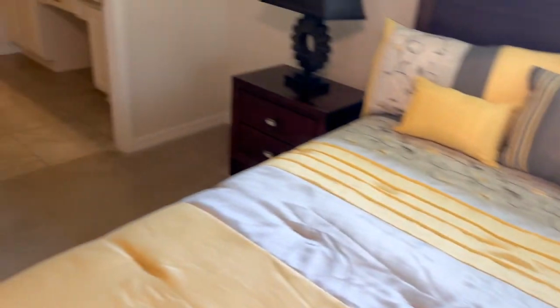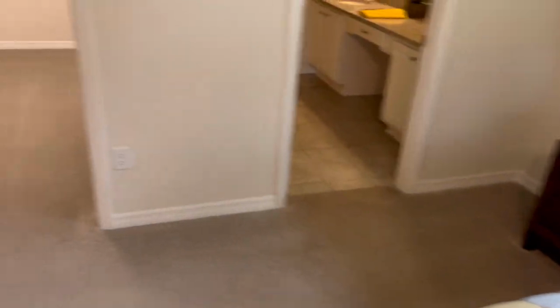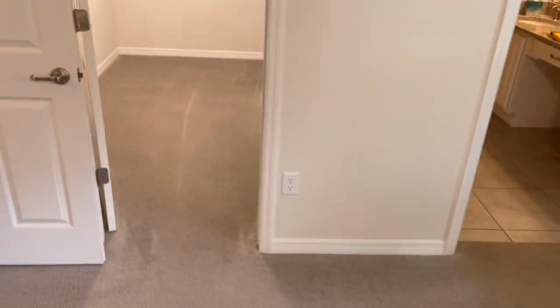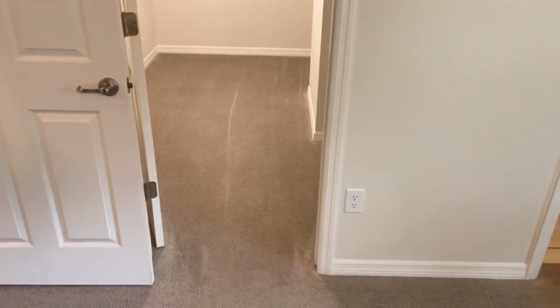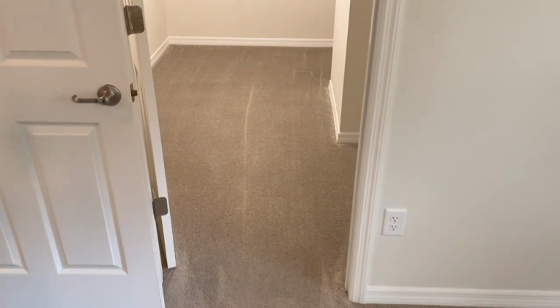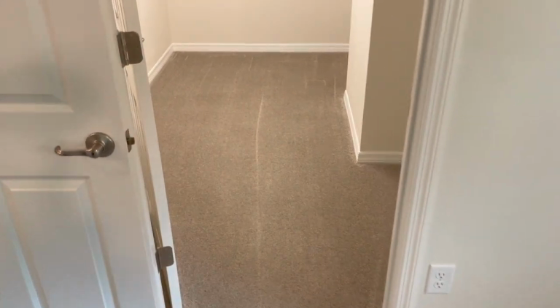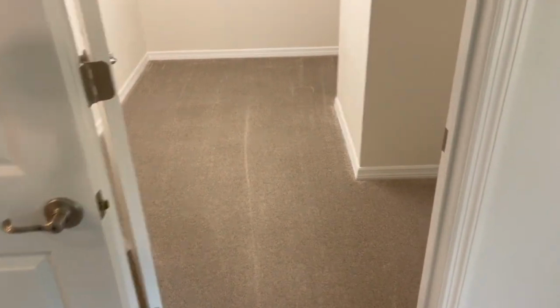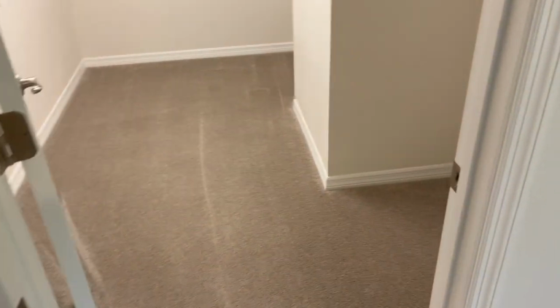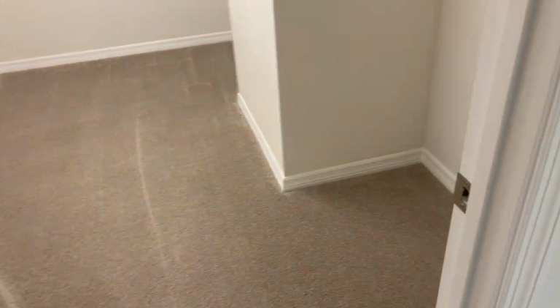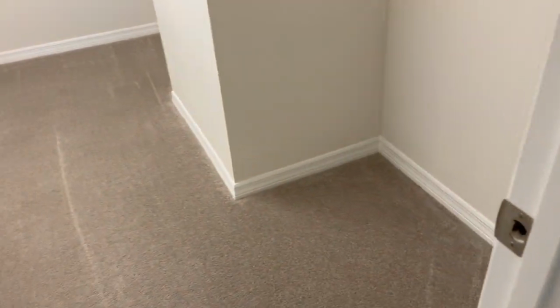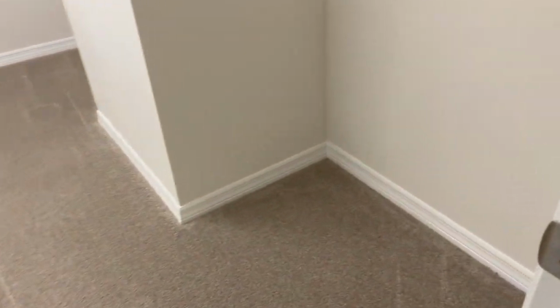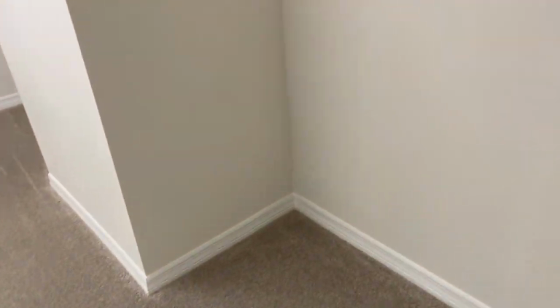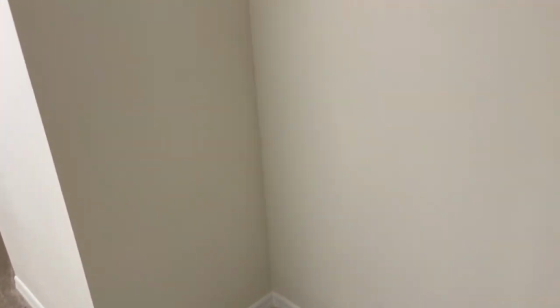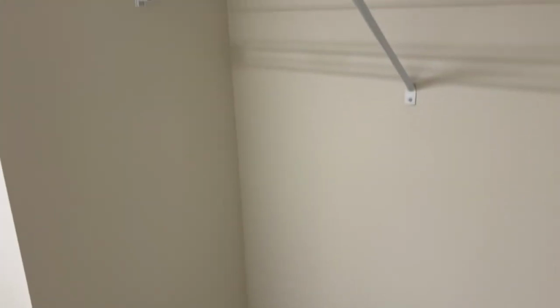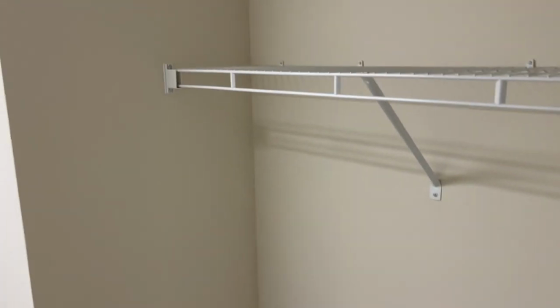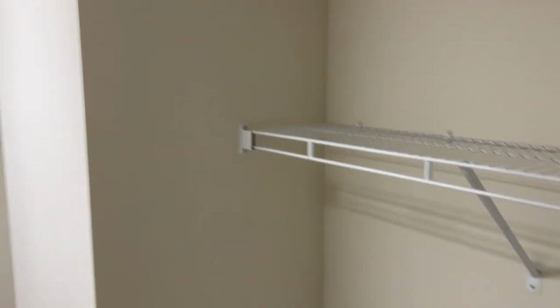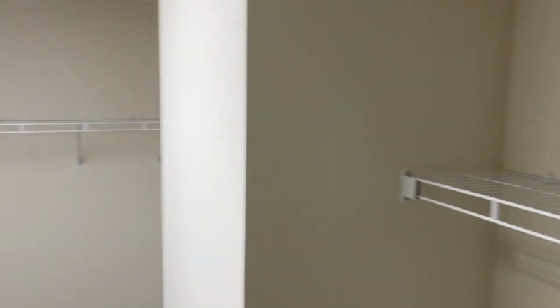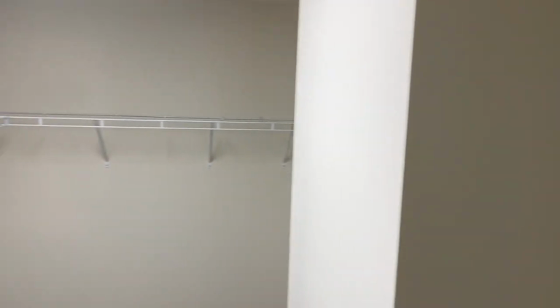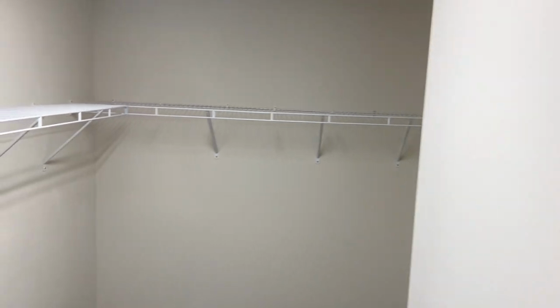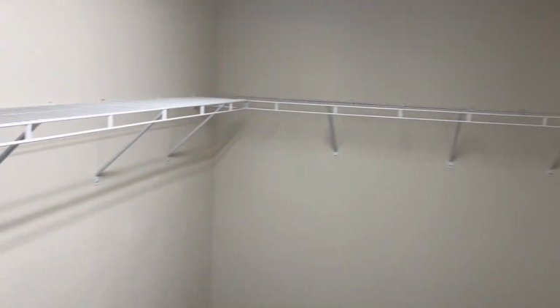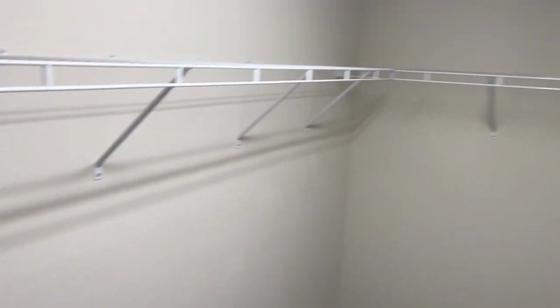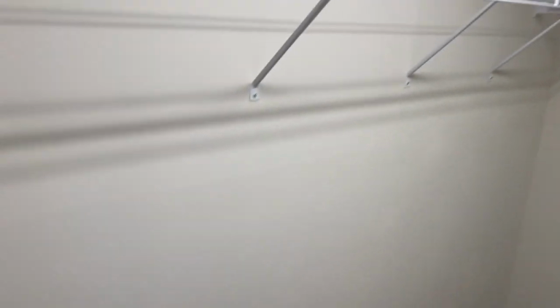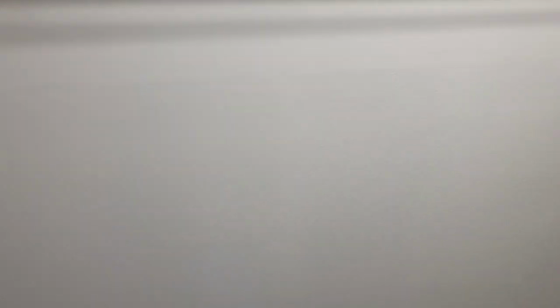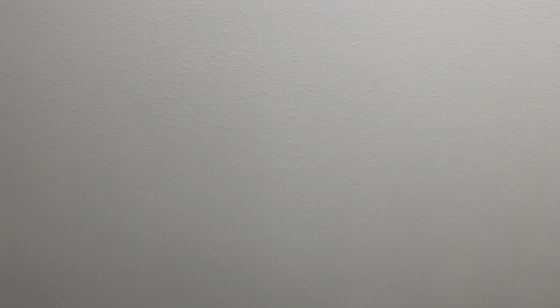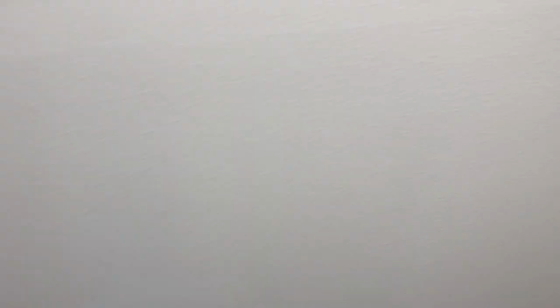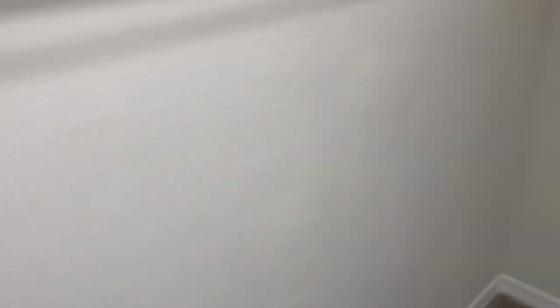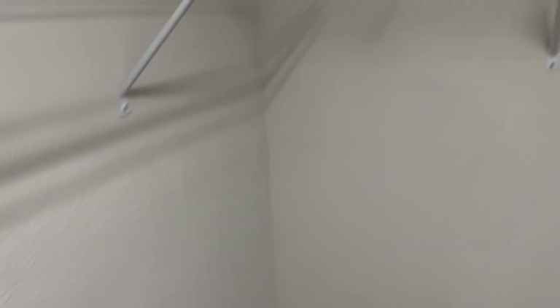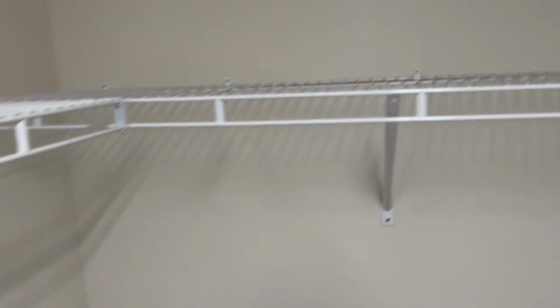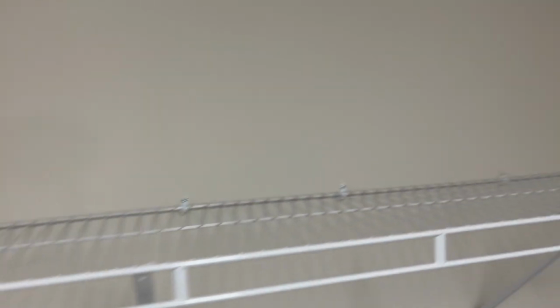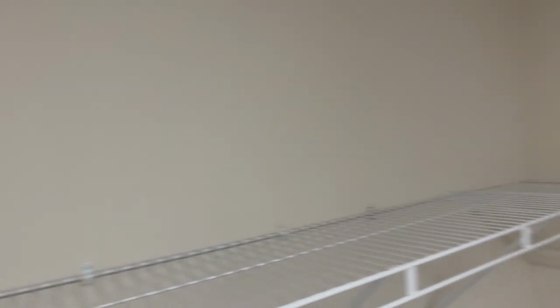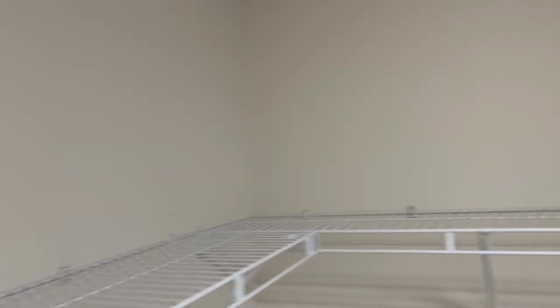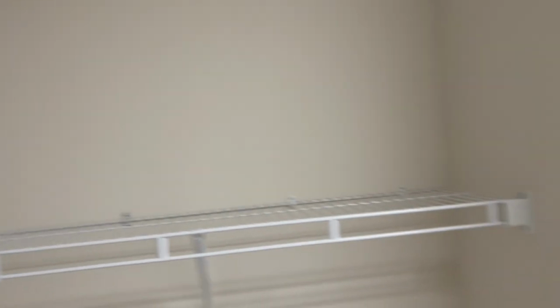The primary suite is right here off of the kitchen. It's got a huge walk-in closet — look how big this thing is, absolutely gigantic.